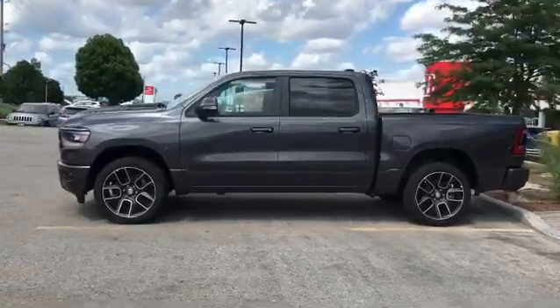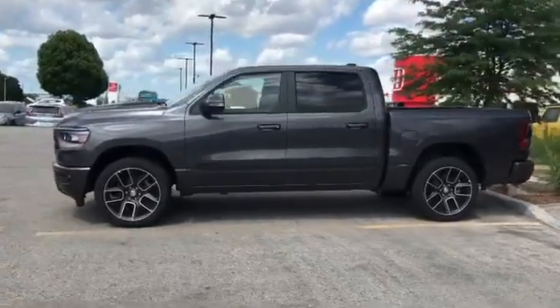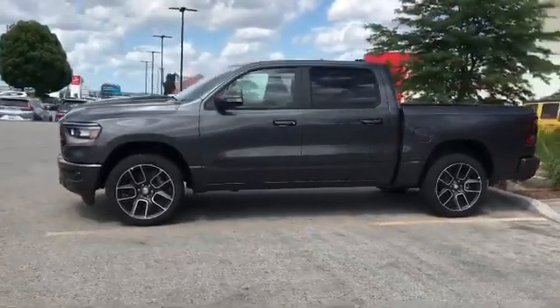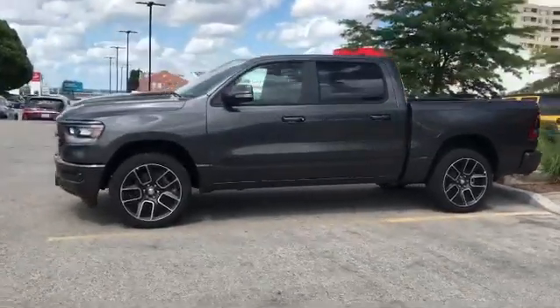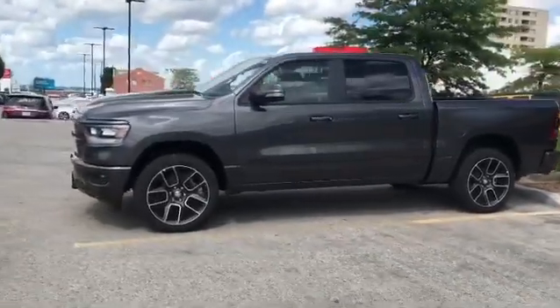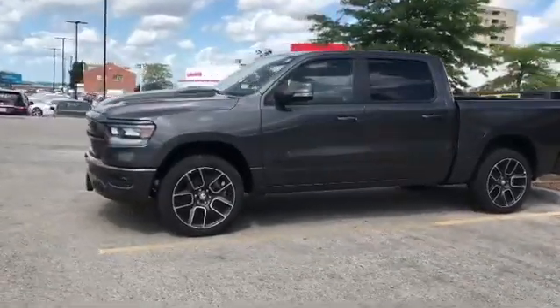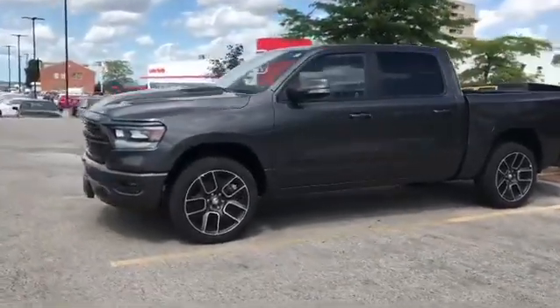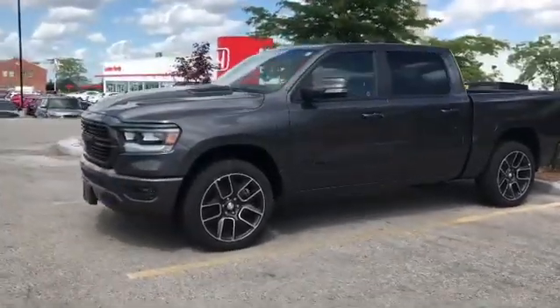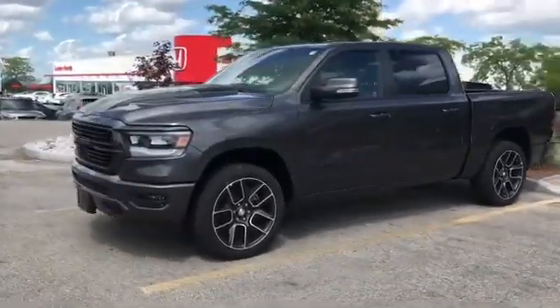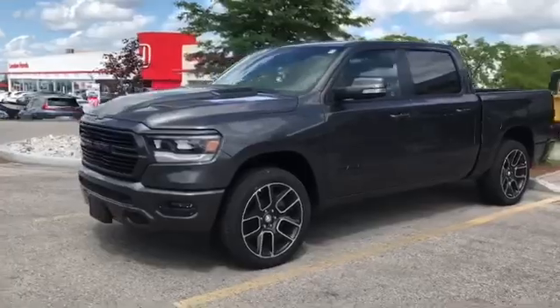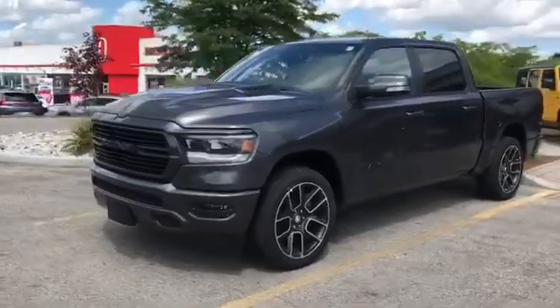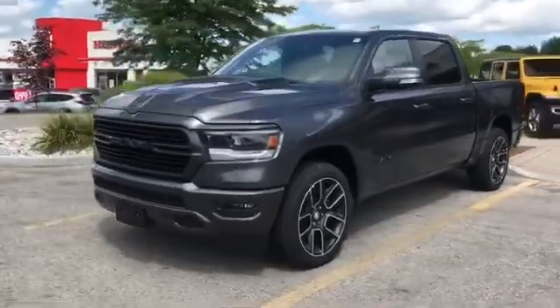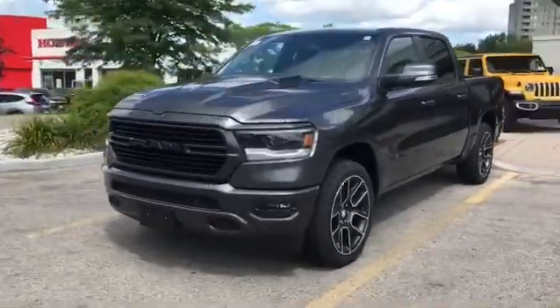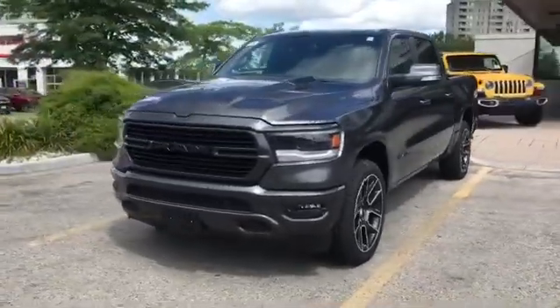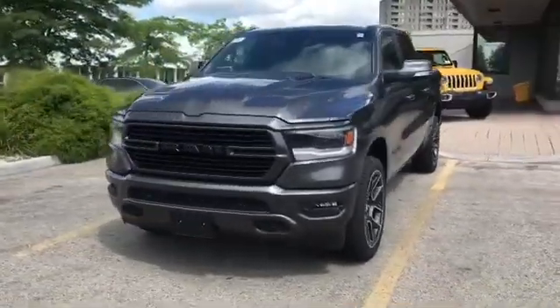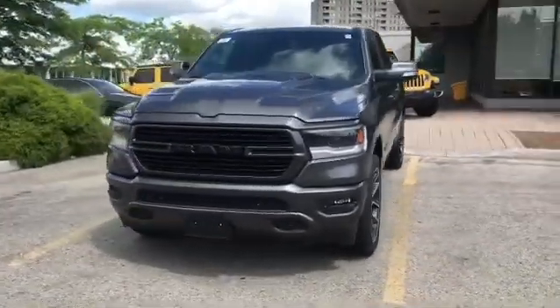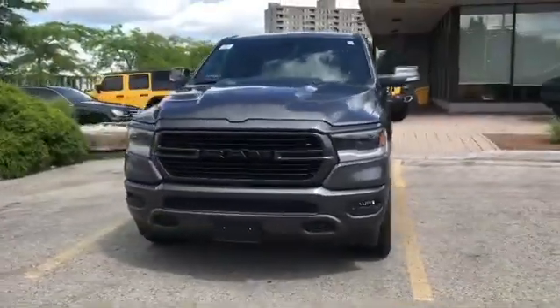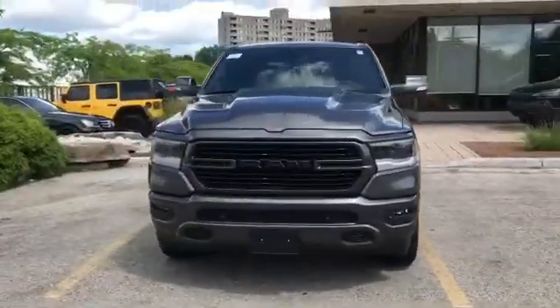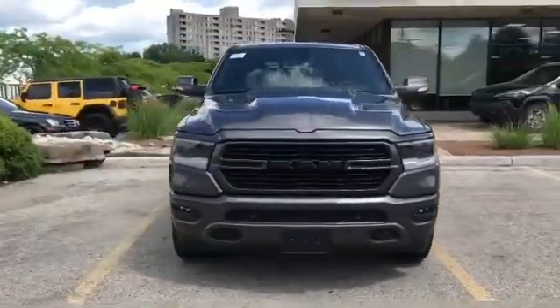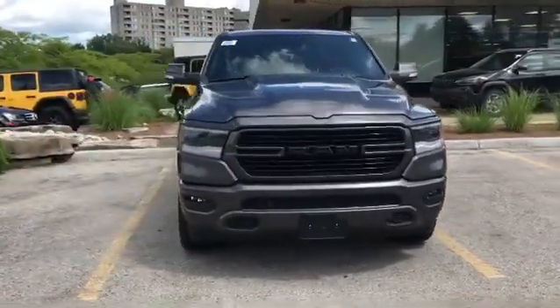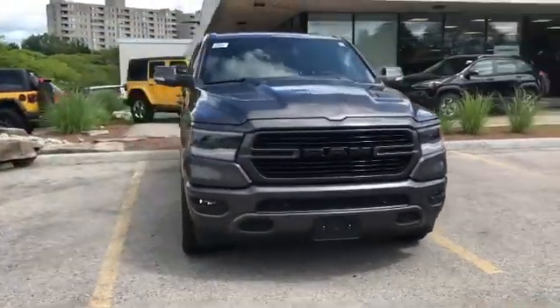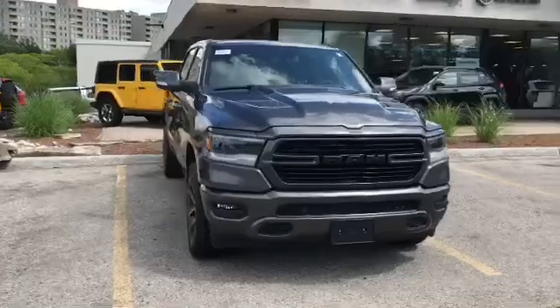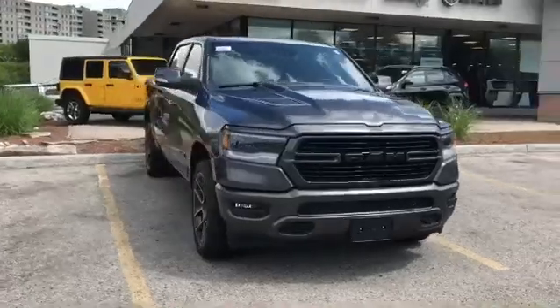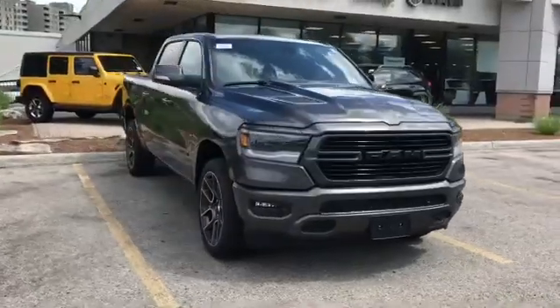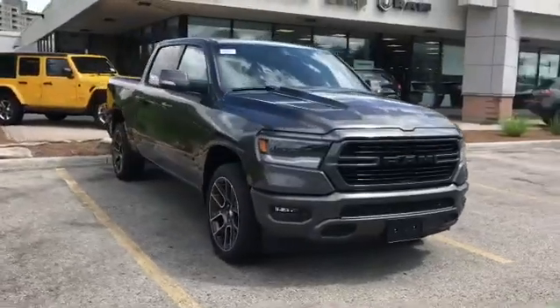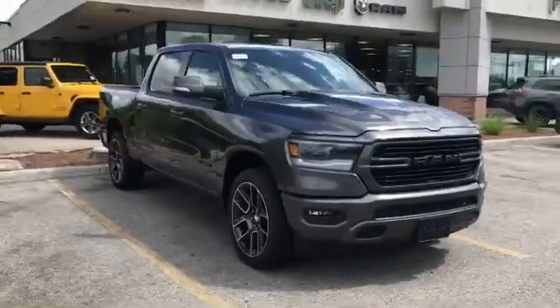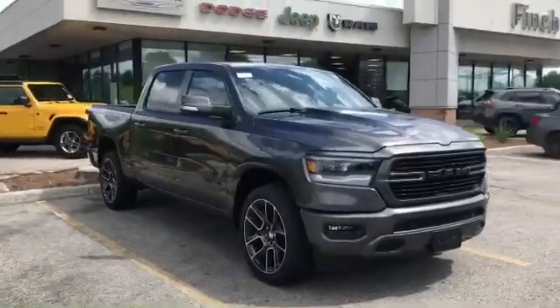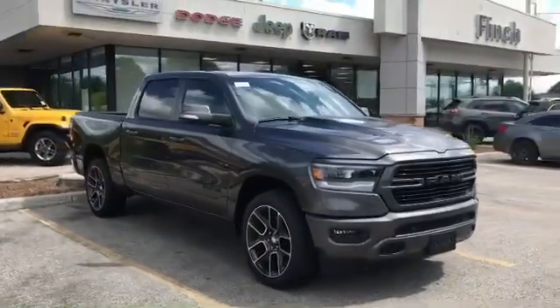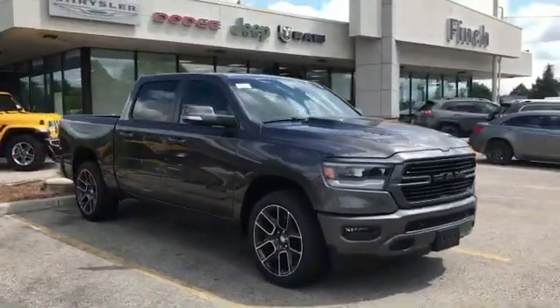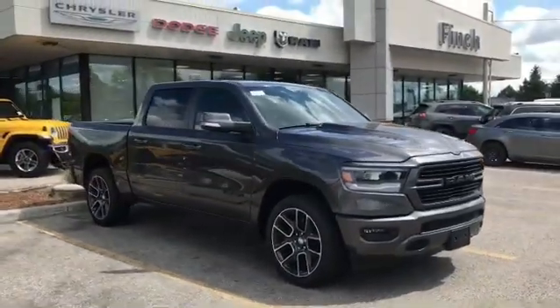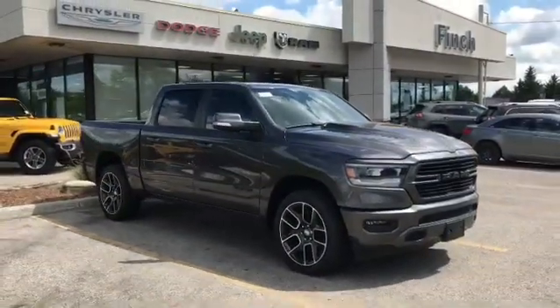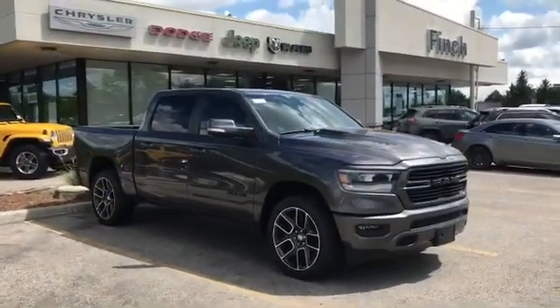It's got the 8.4 Uconnect system, Sirius radio, parking sensors on the front as well as on the back. You got the tow package, 5.7 Hemi — and did I say Truck of the Year? I couldn't be more excited for them and I can't wait for them to pick it up this coming Wednesday.